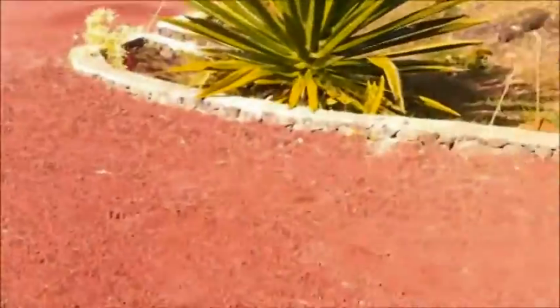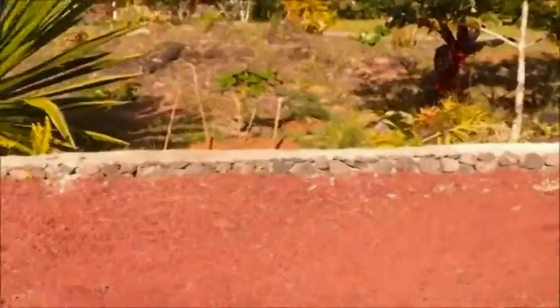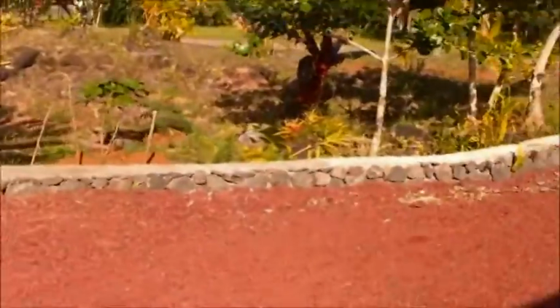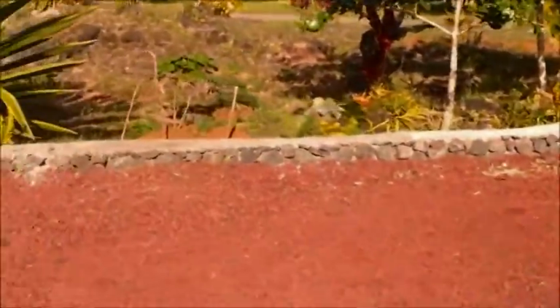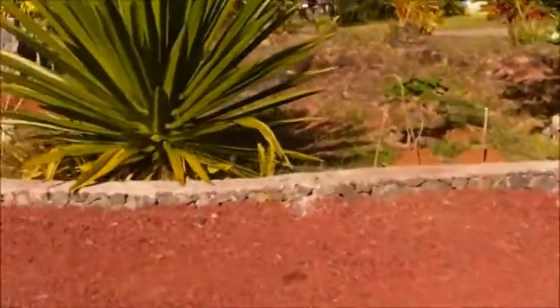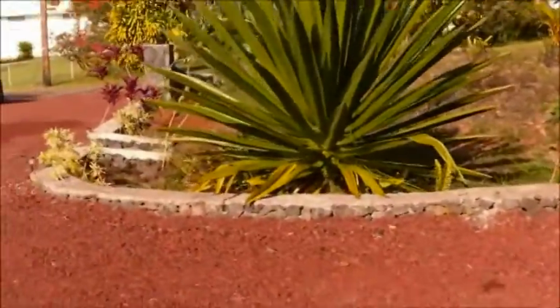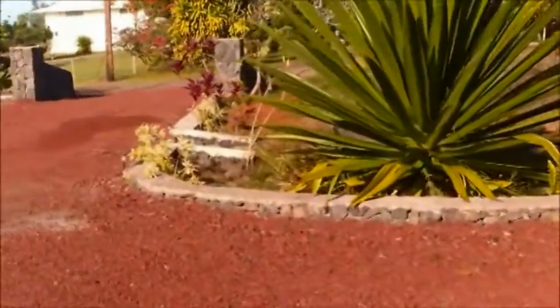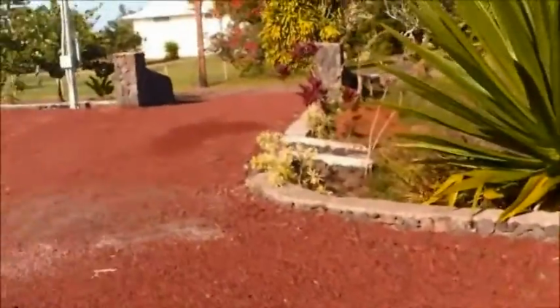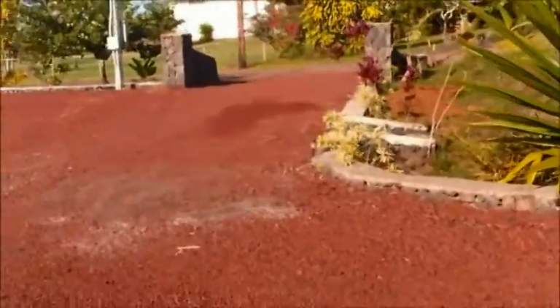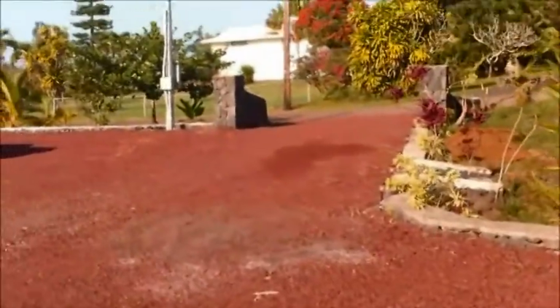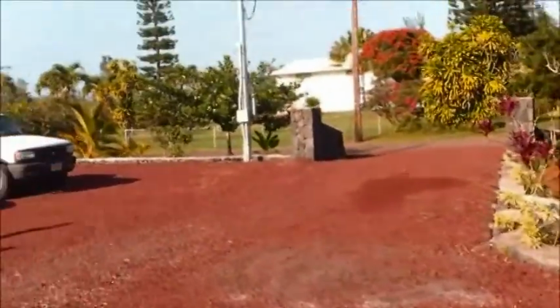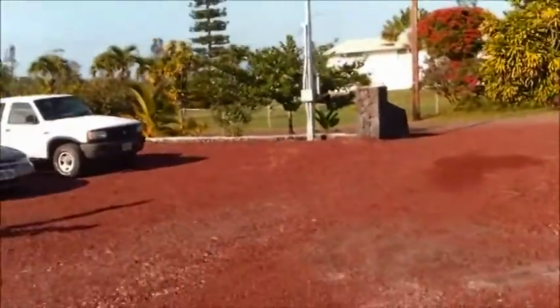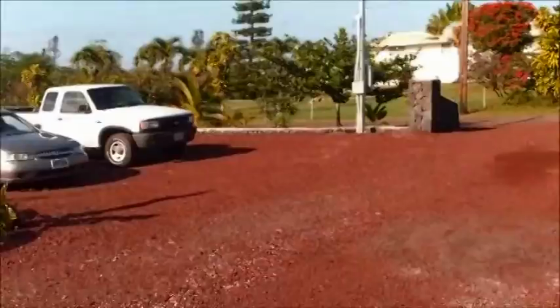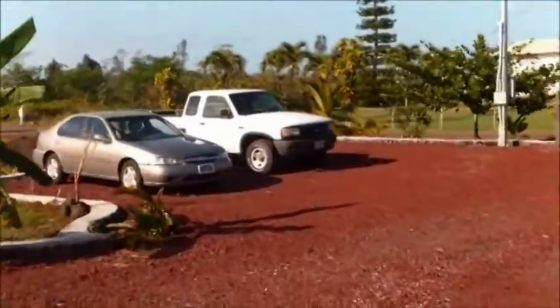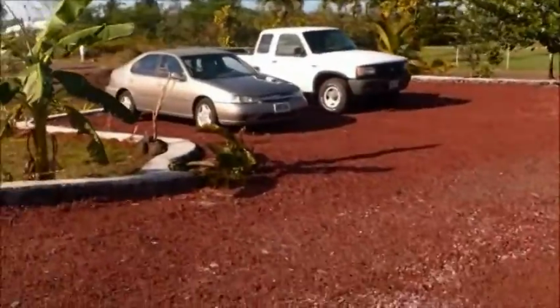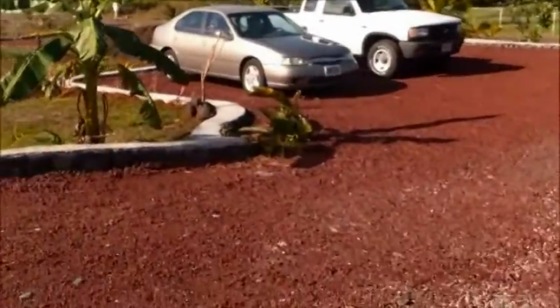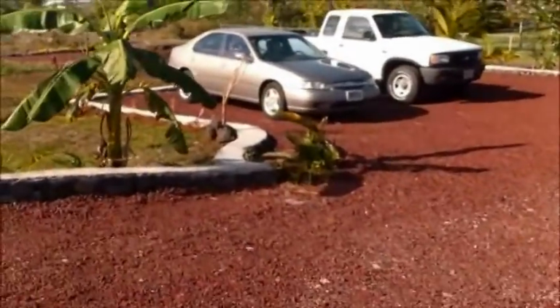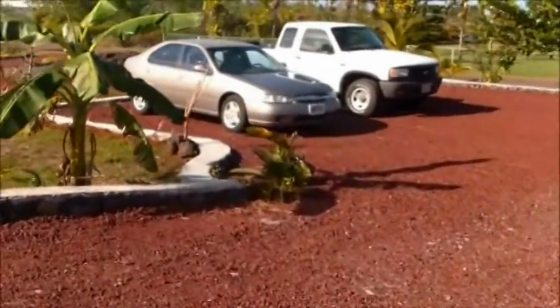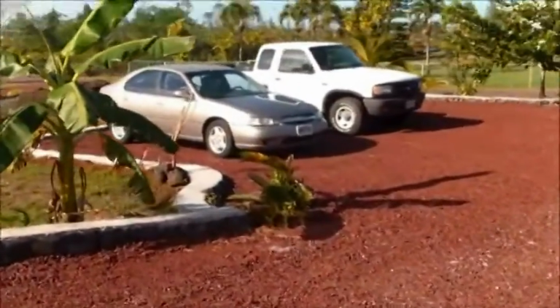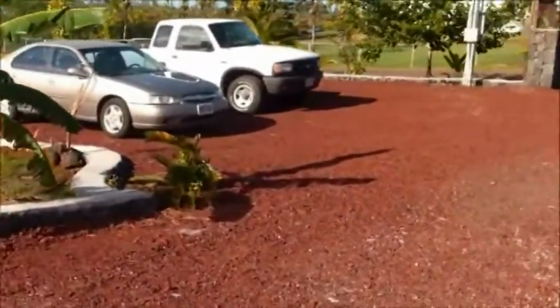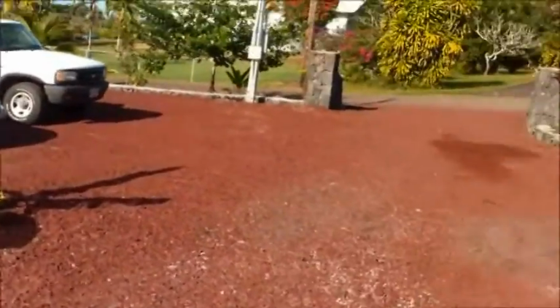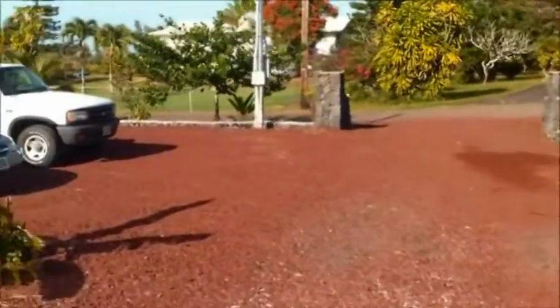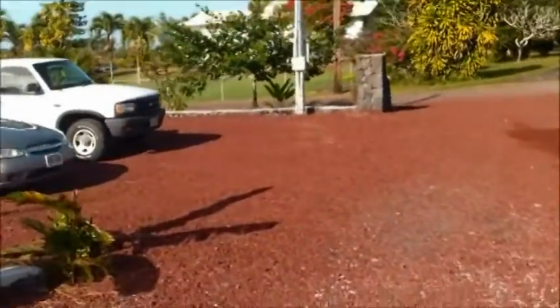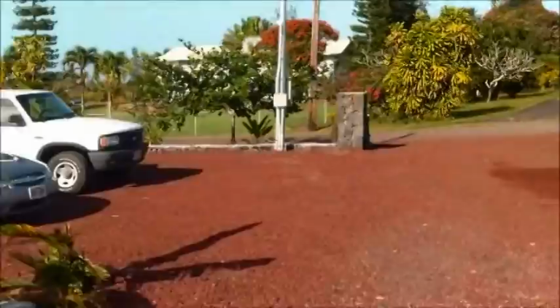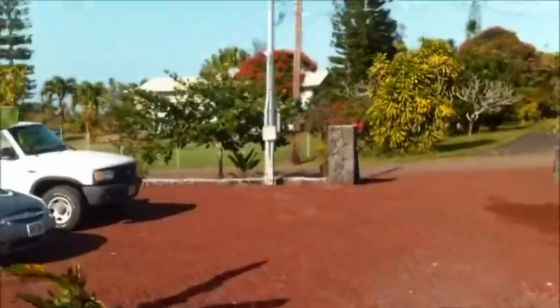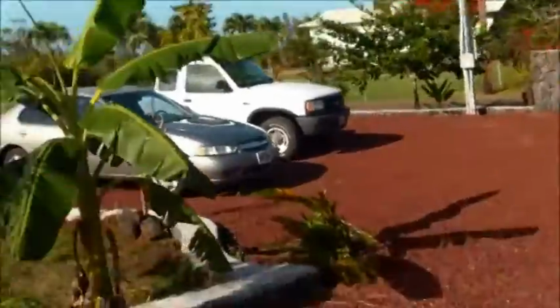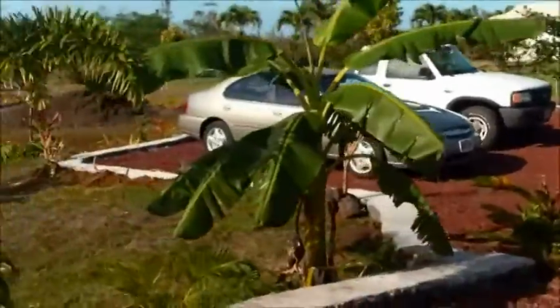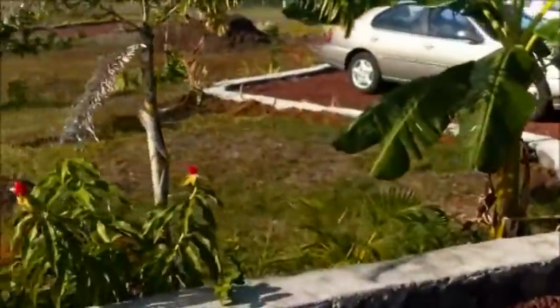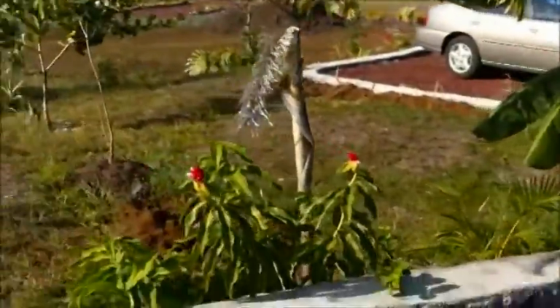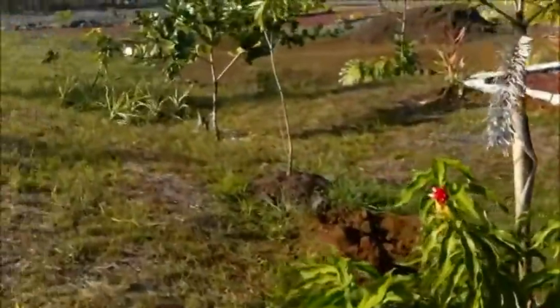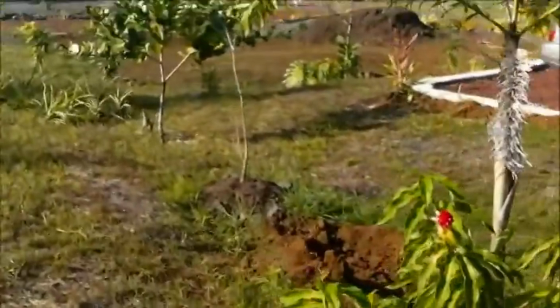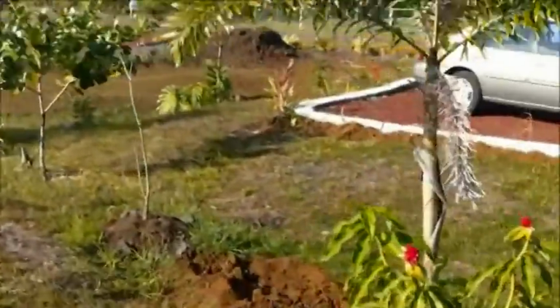A lot of rock wall work. Got a parking spot in our driveway. More plants.